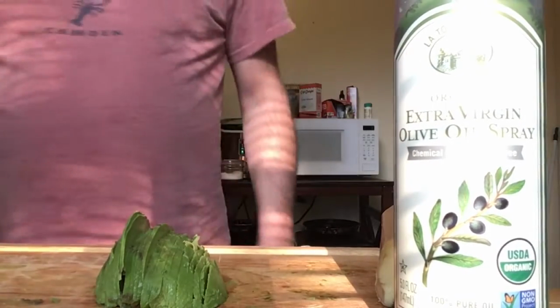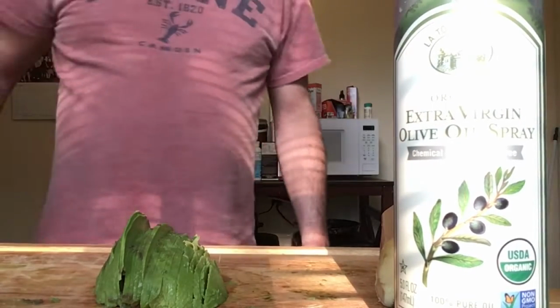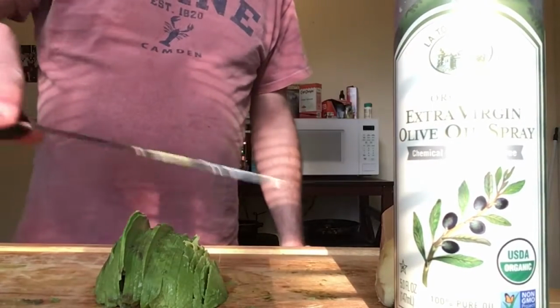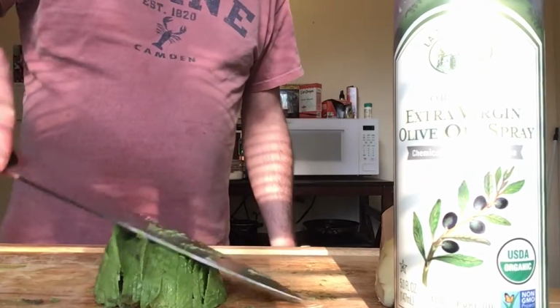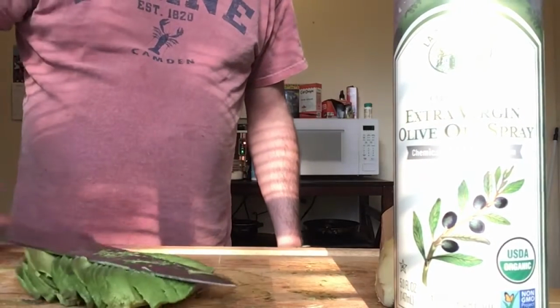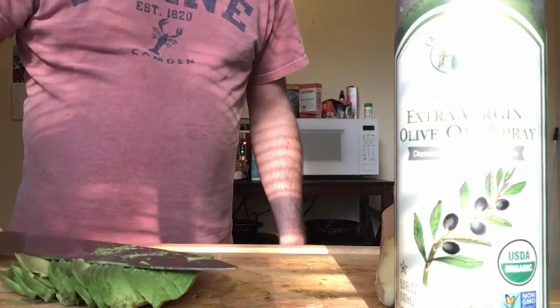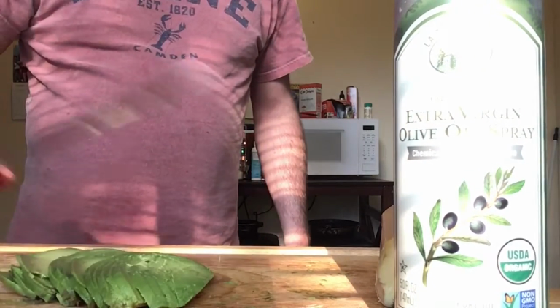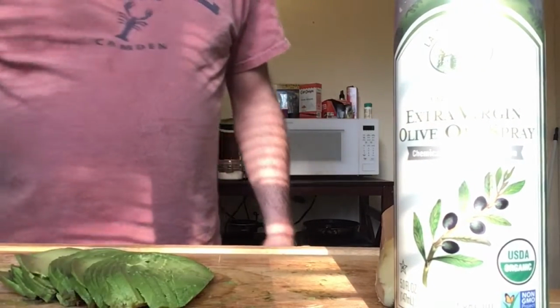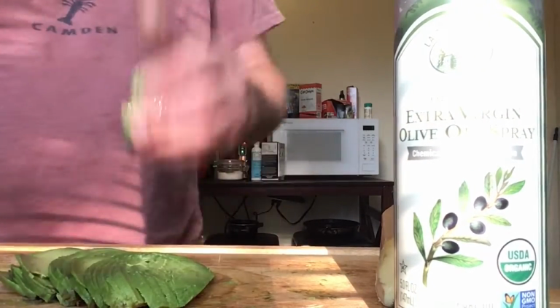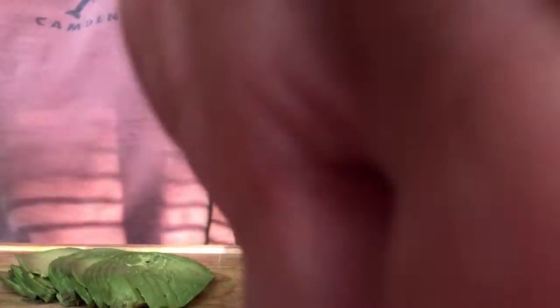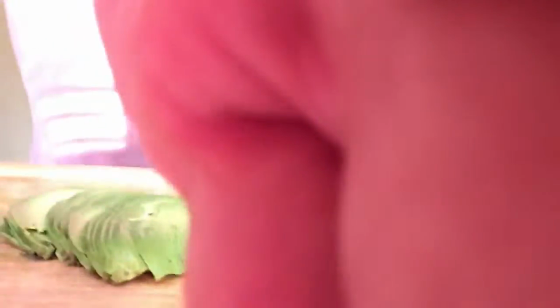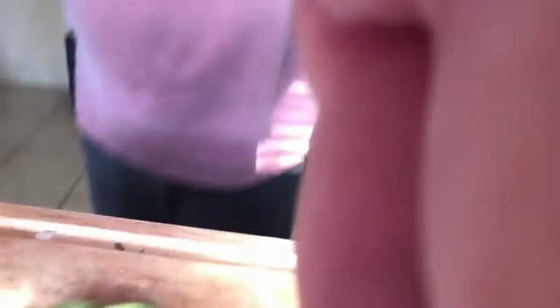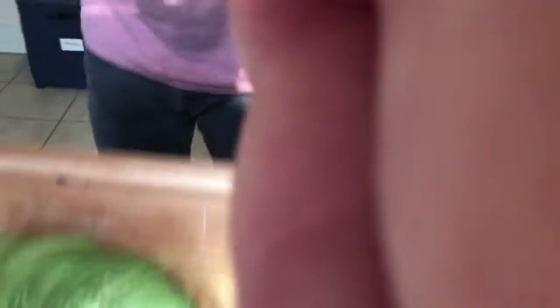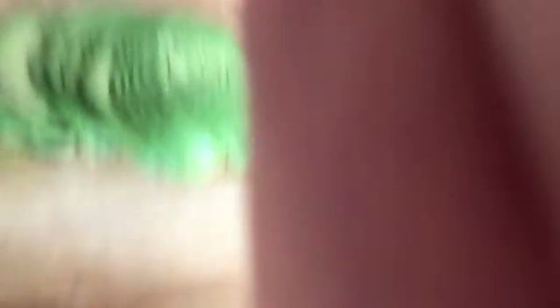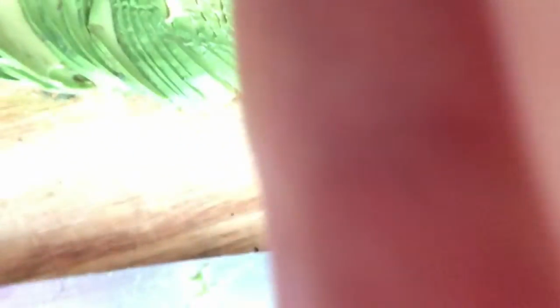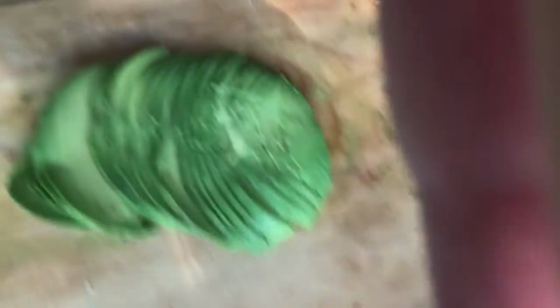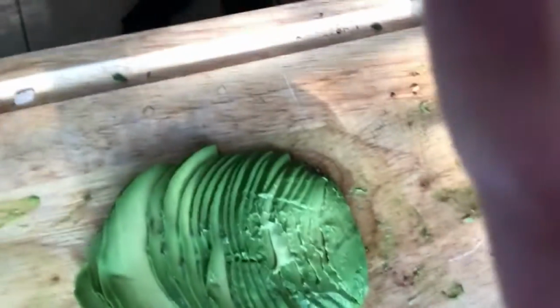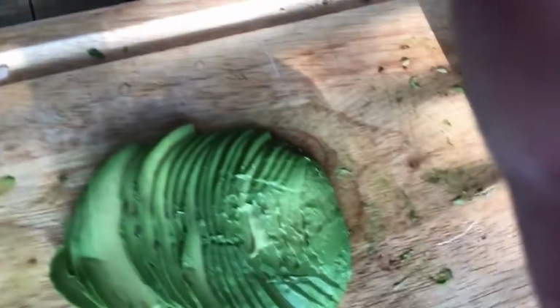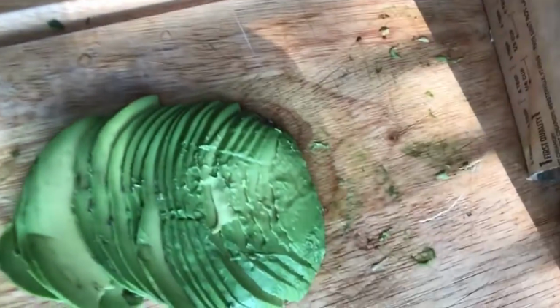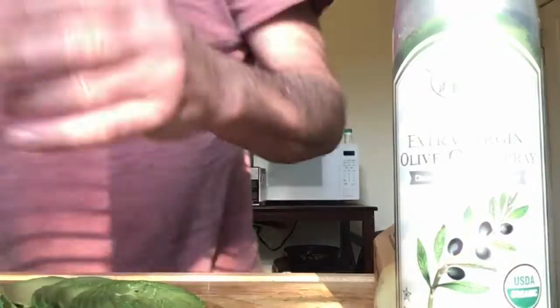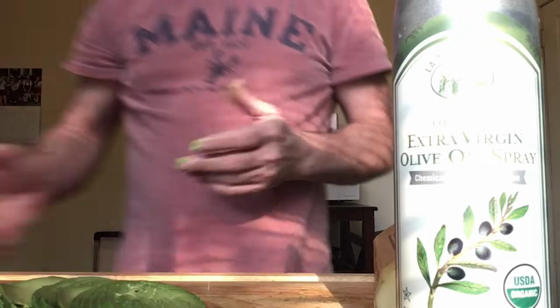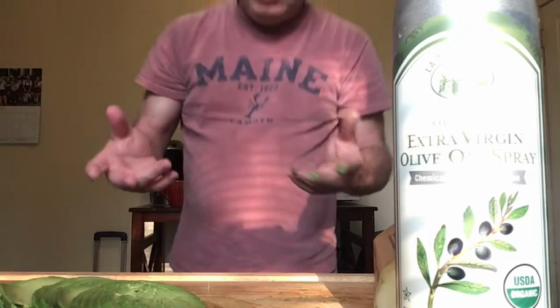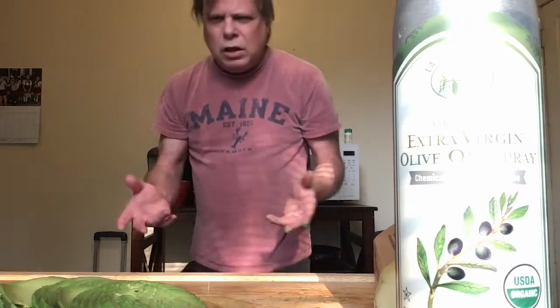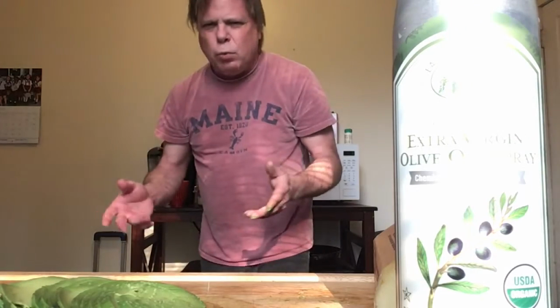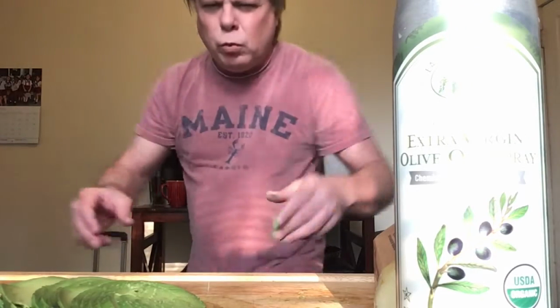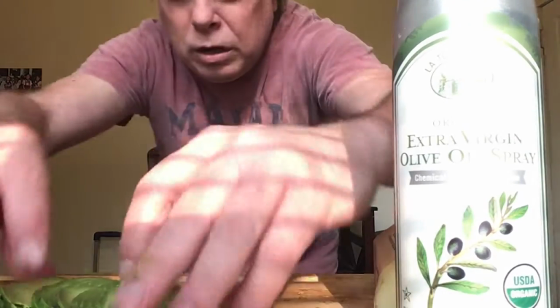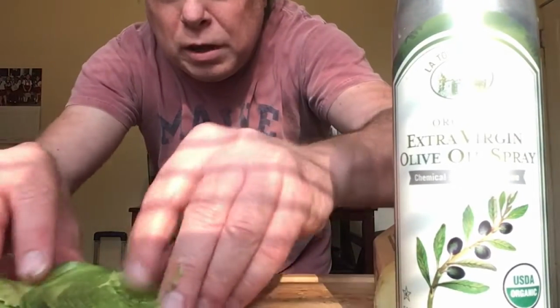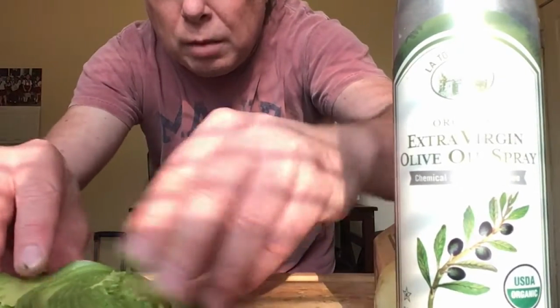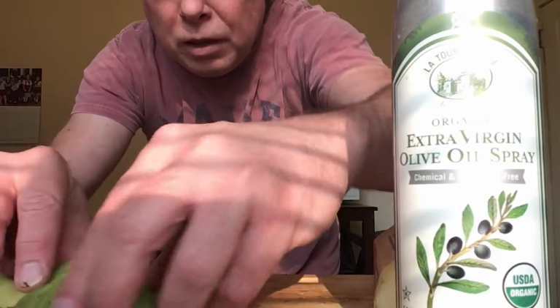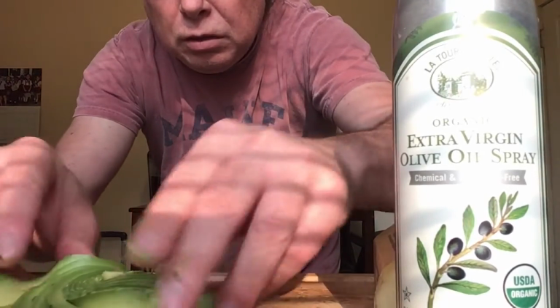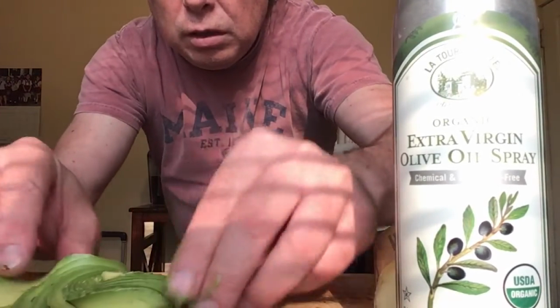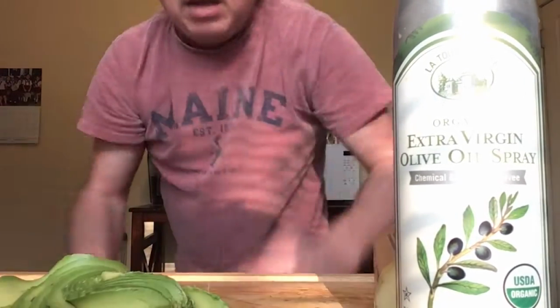Now watch this. Now look how pretty this is. Look at this. How do you fucking do that? See that? It's so simple. You can get fancier with it. You can make a rose with it — you just spin it around, make a fucking thing out of it.